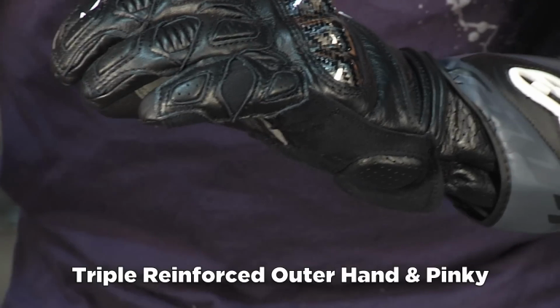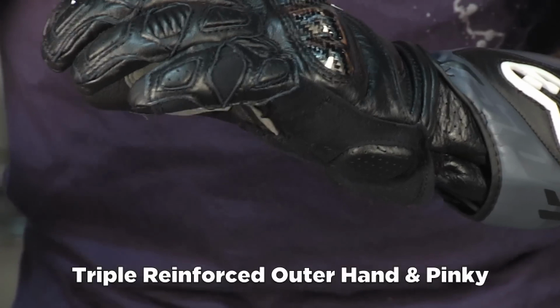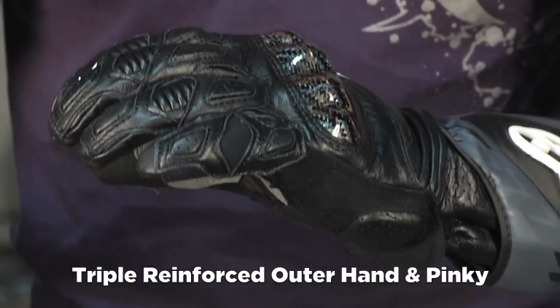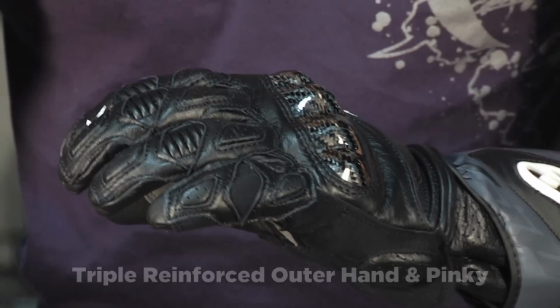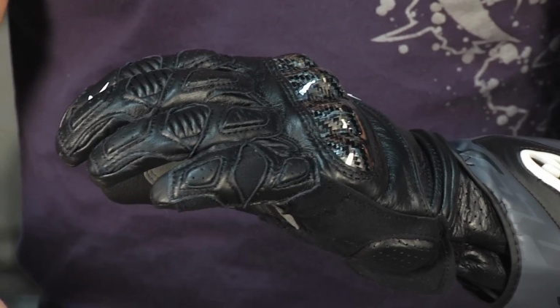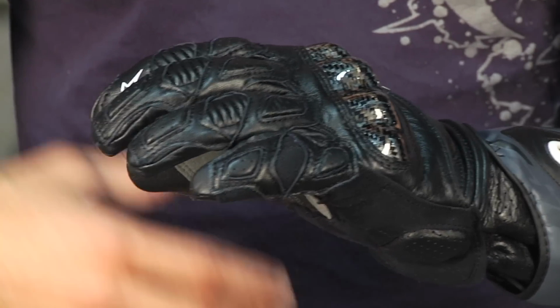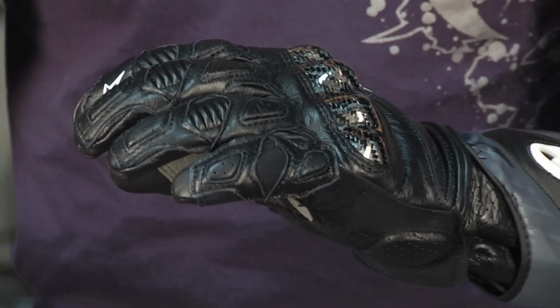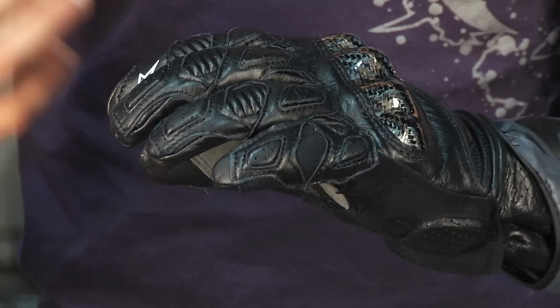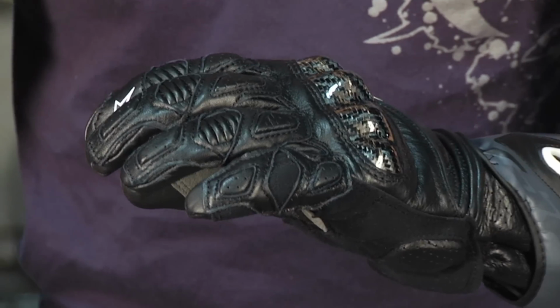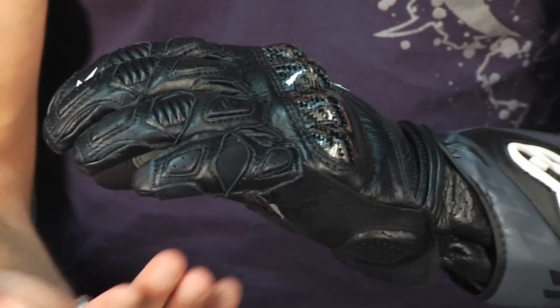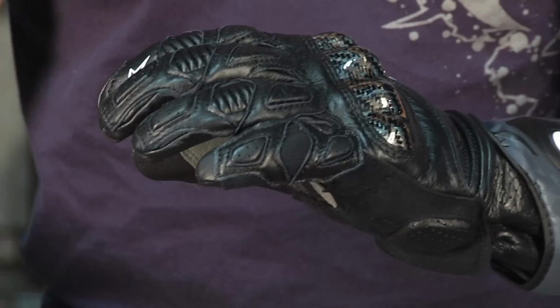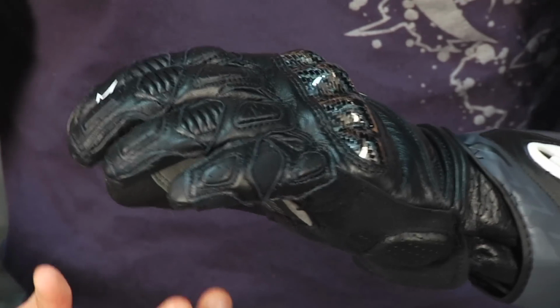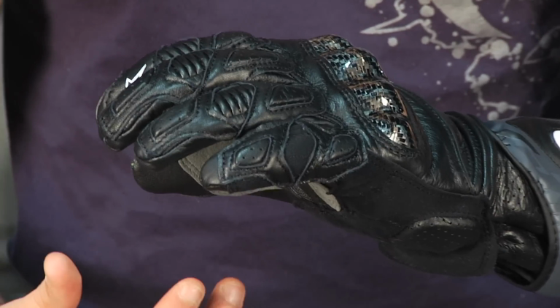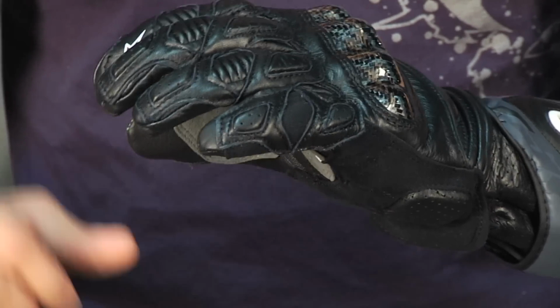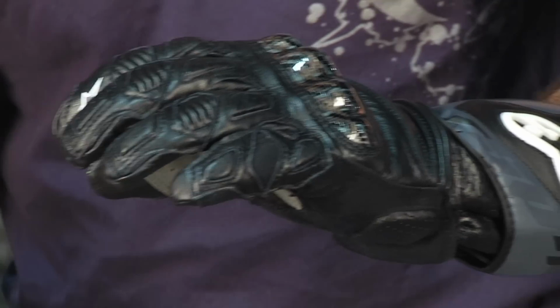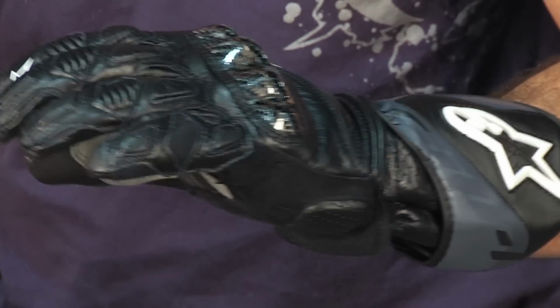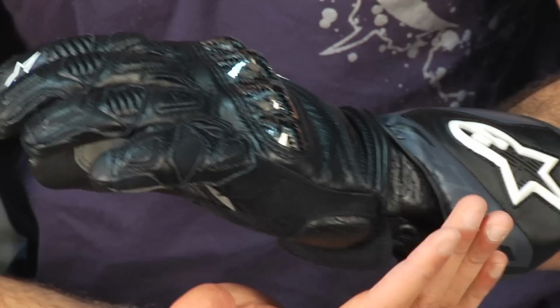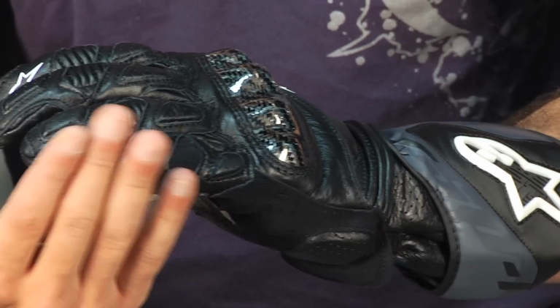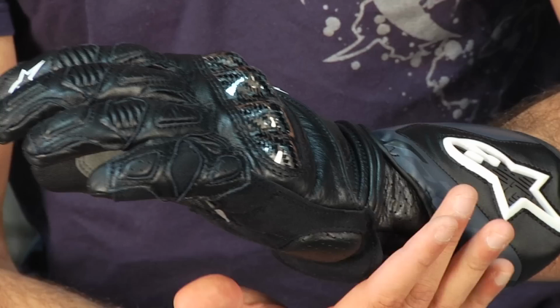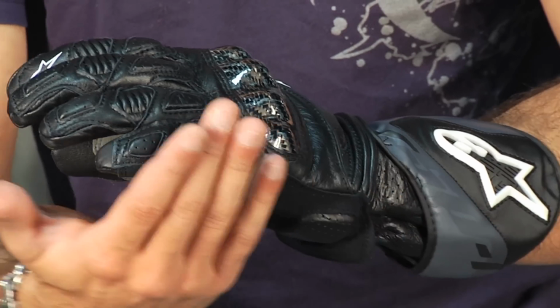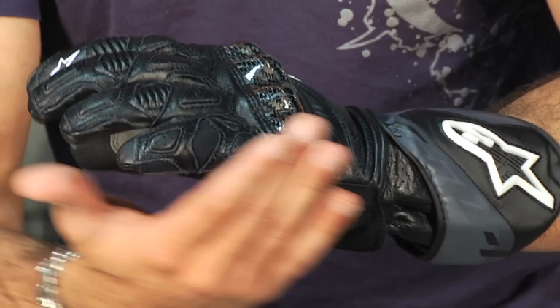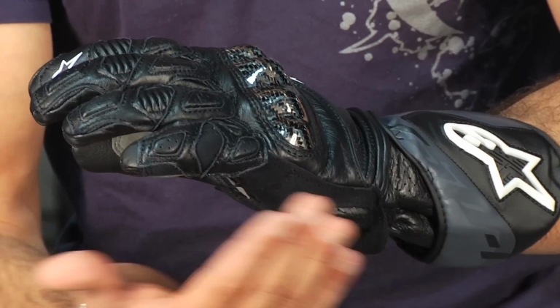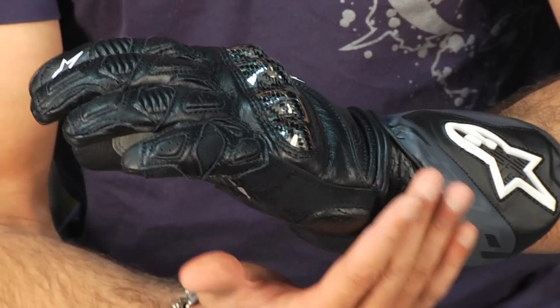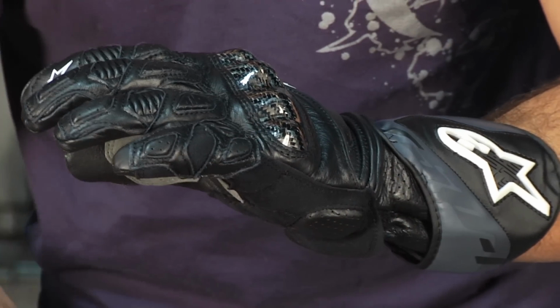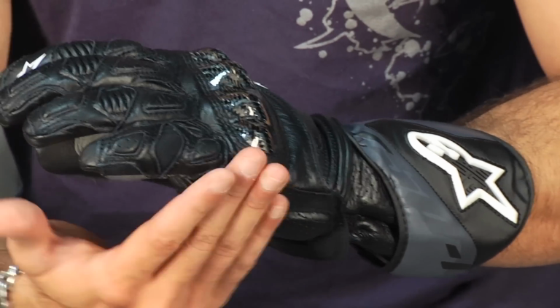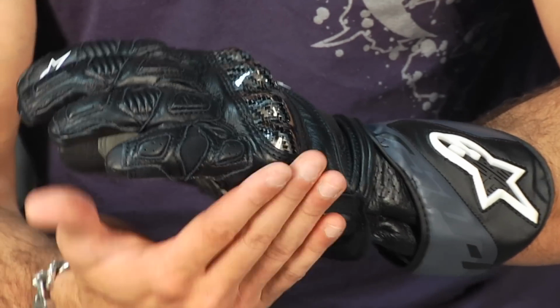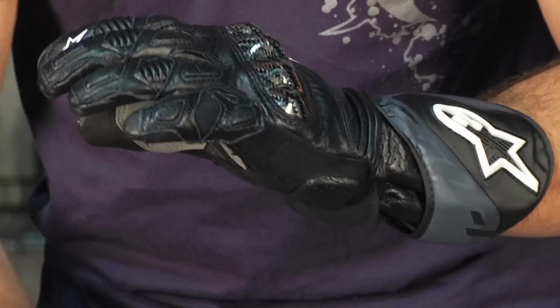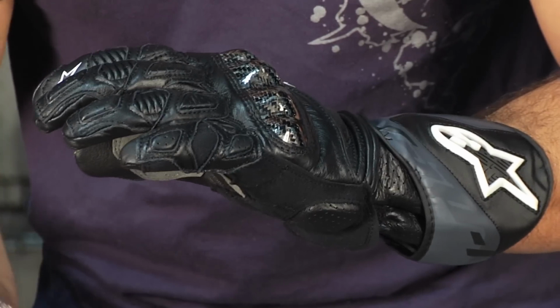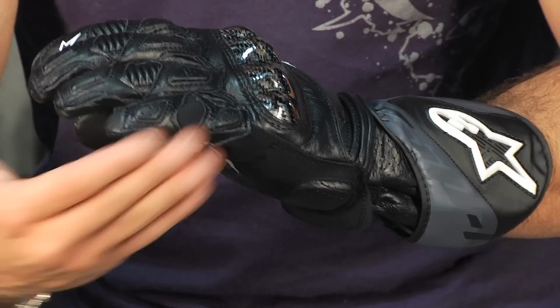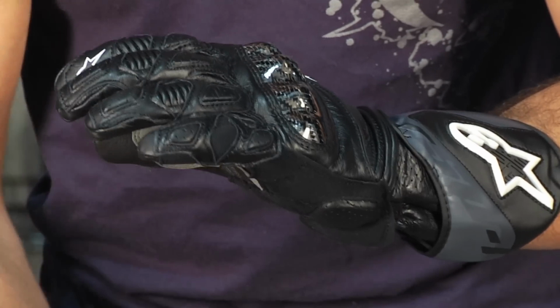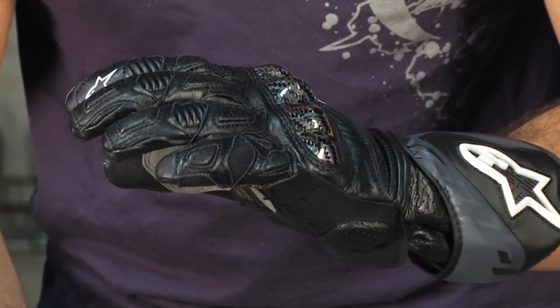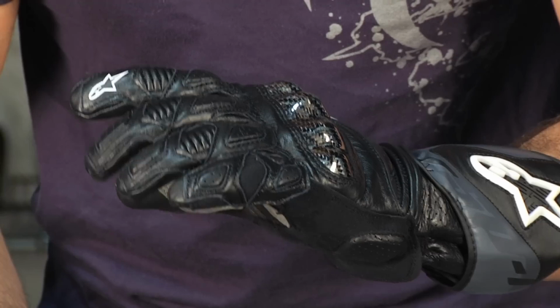That's really done to beef up the lateral protection in the case of a low side. You see it in a lot of Alpinestars gloves, but in track day or street riding scenarios, all it takes is a little gravel patch and you're down on the side. The first thing that comes in contact with the ground when your bars hit is going to be the outside of your hand, and there's a lot of area to do damage there — so they reinforce that really, really well.